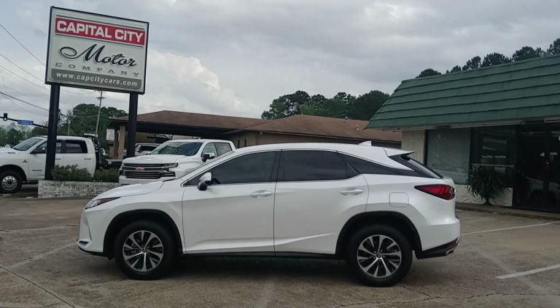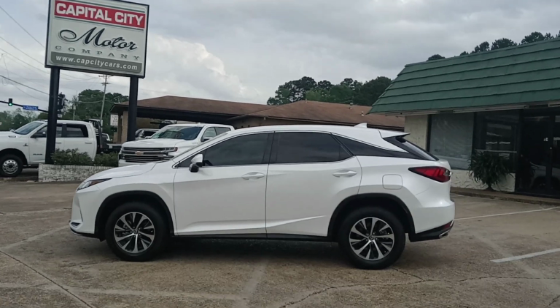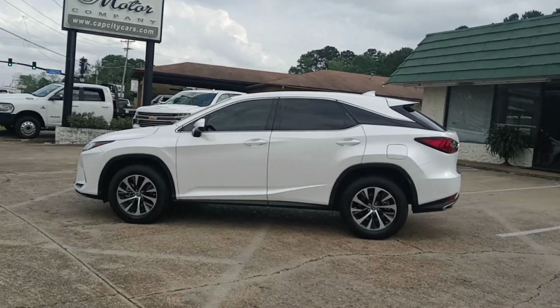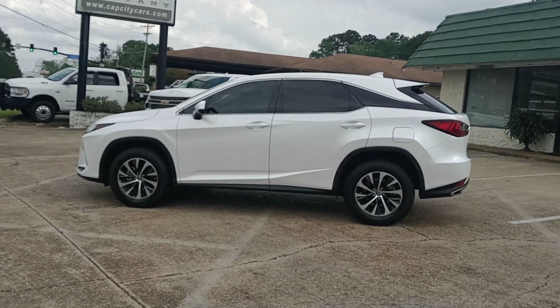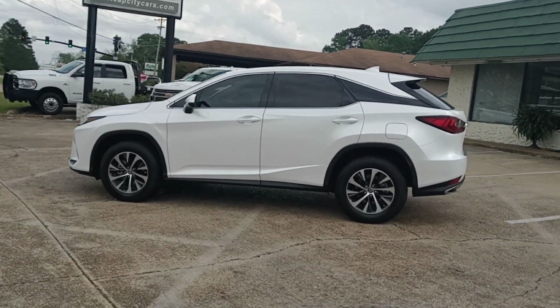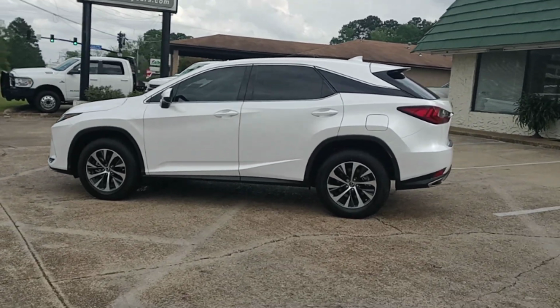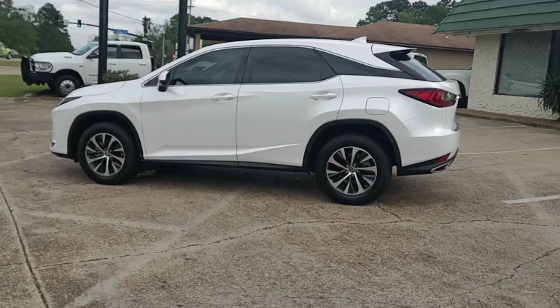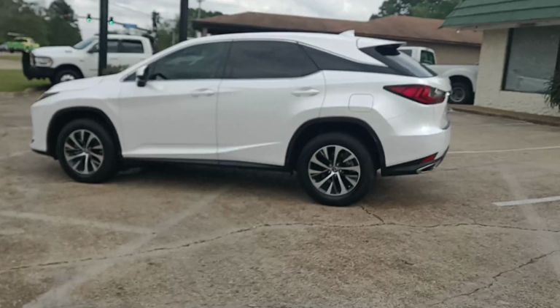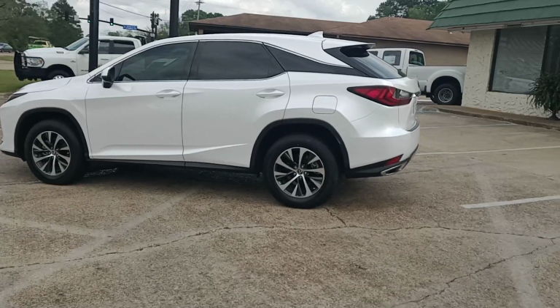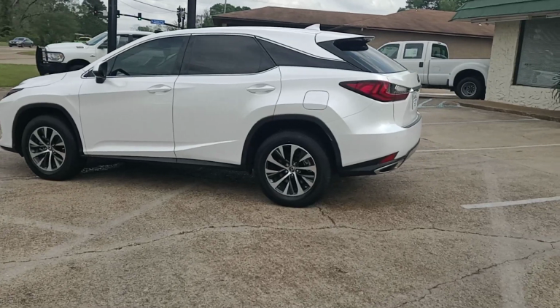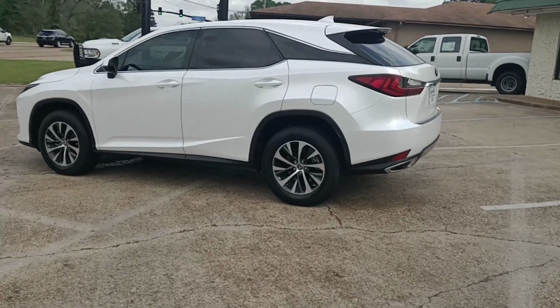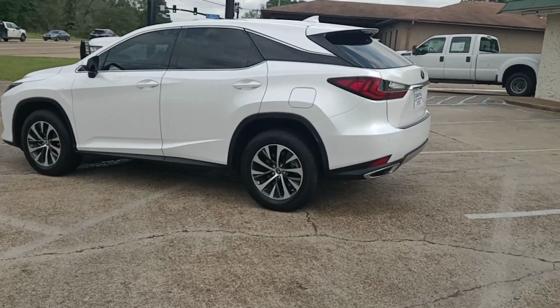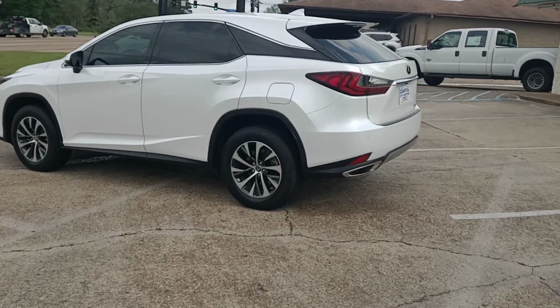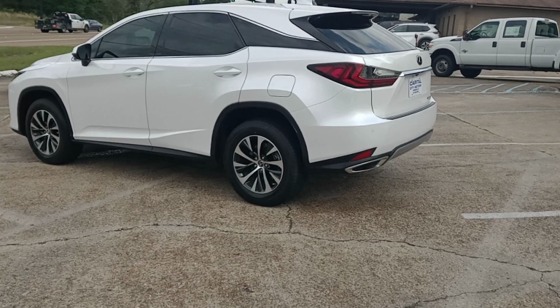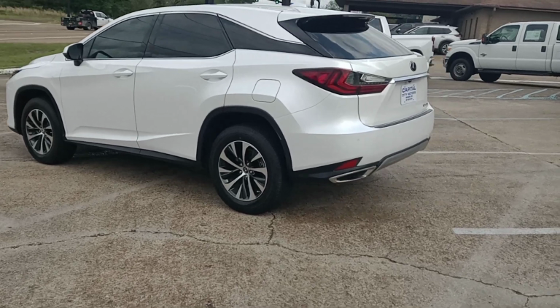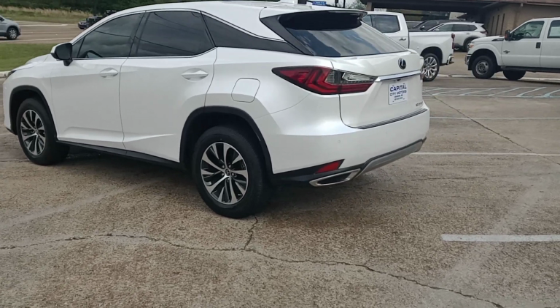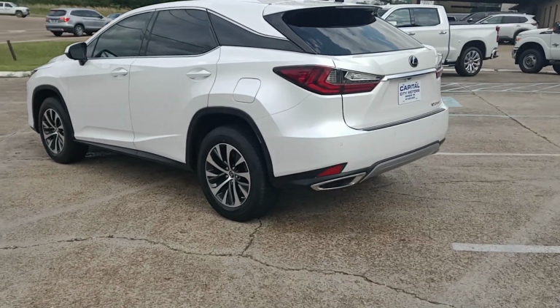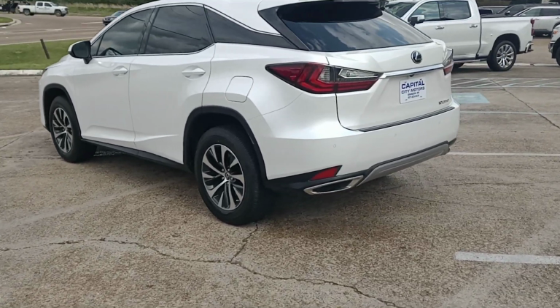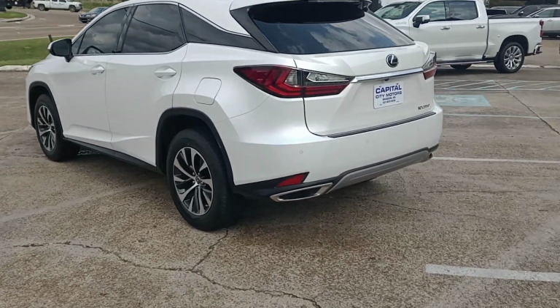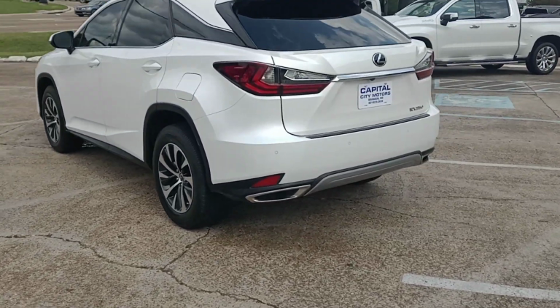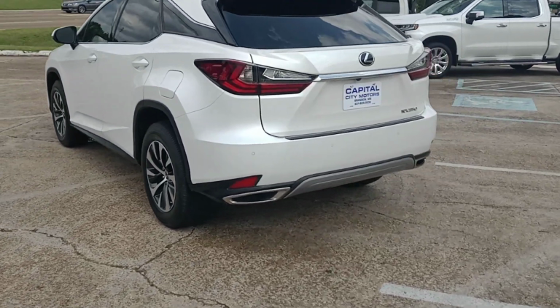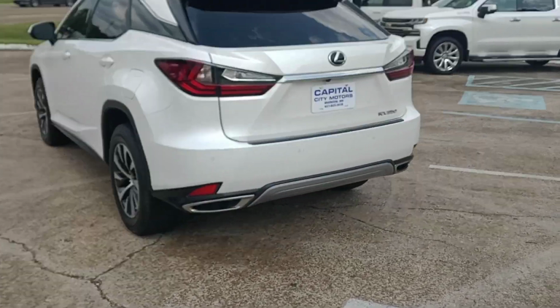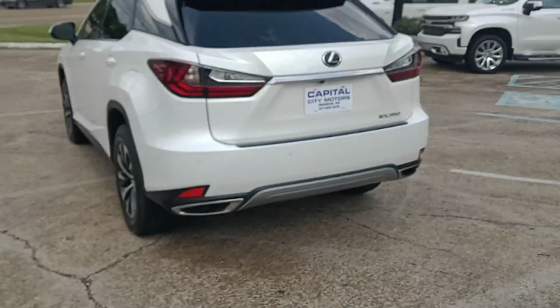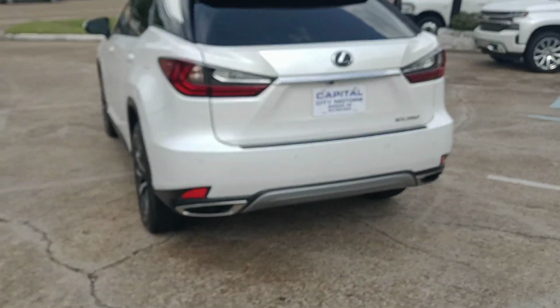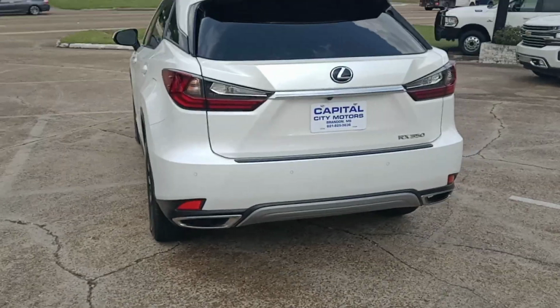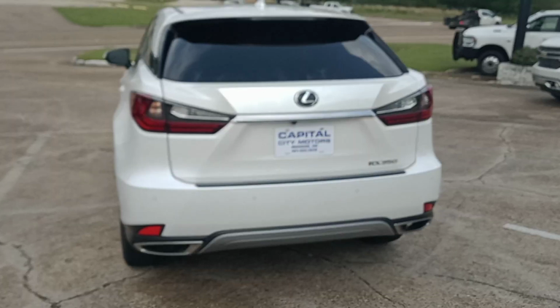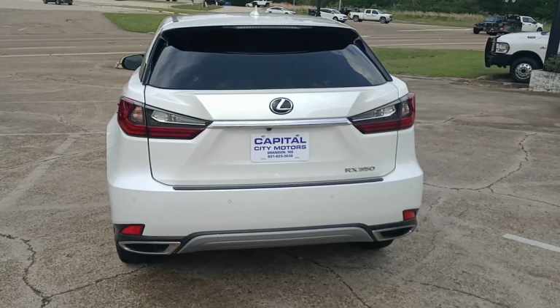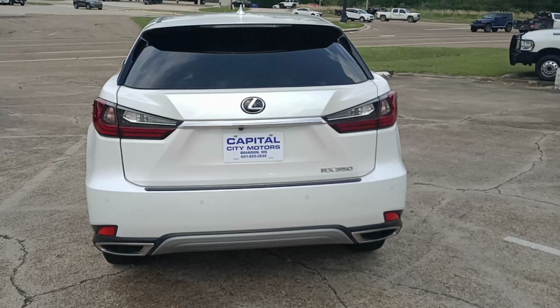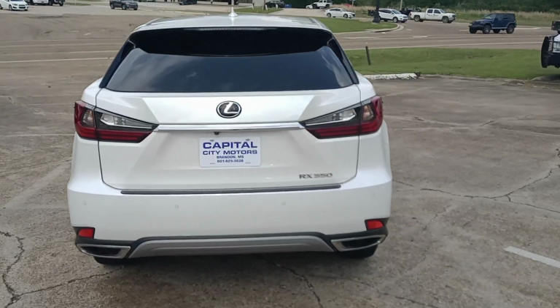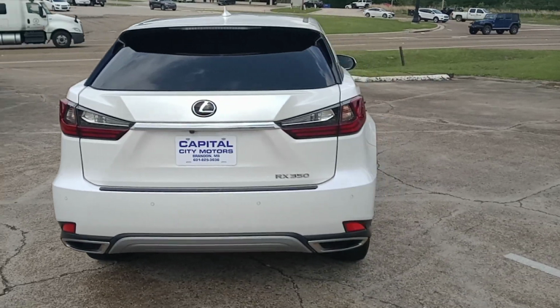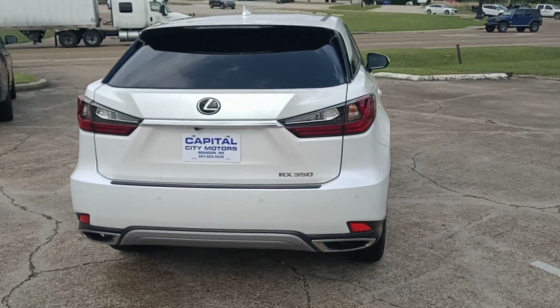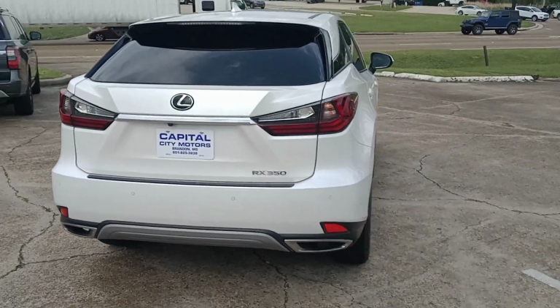Let's finish doing a walk around here. Very clean vehicle. It's one owner. We got it out of Texas. There's no accidents, so it's never been up north, not covered in rust or mud.